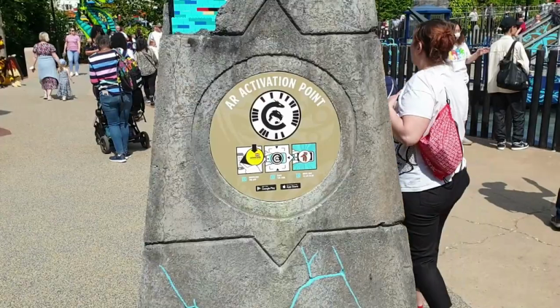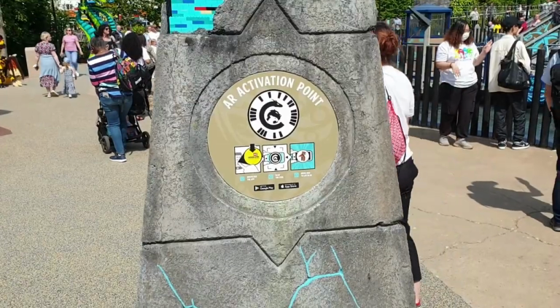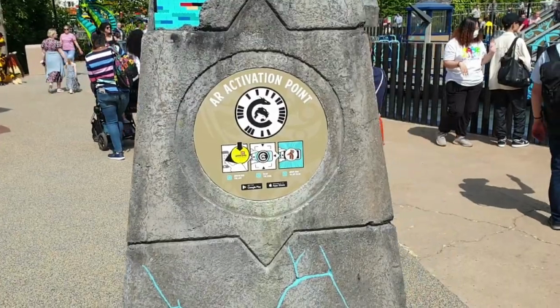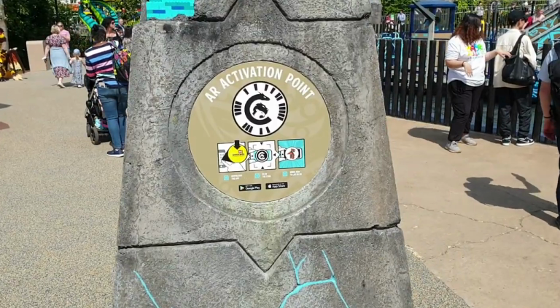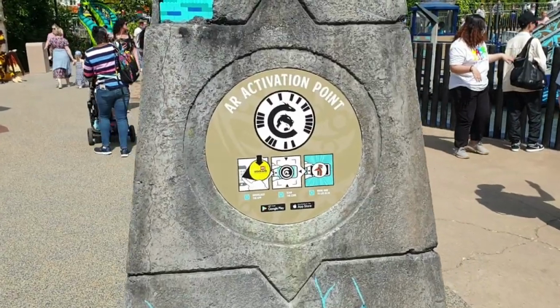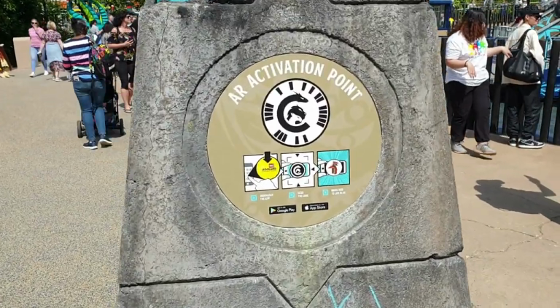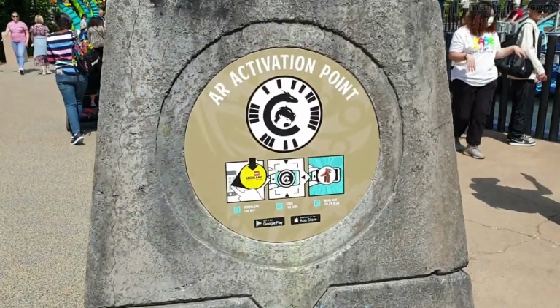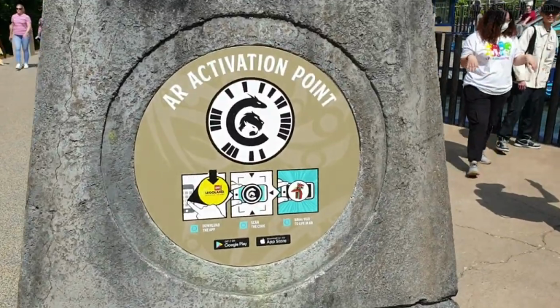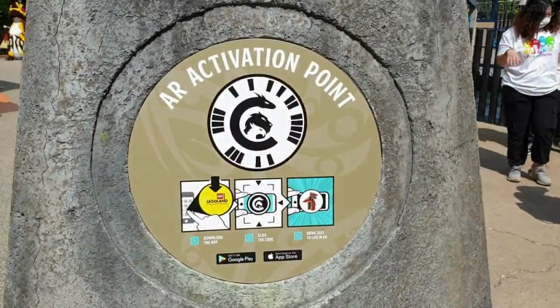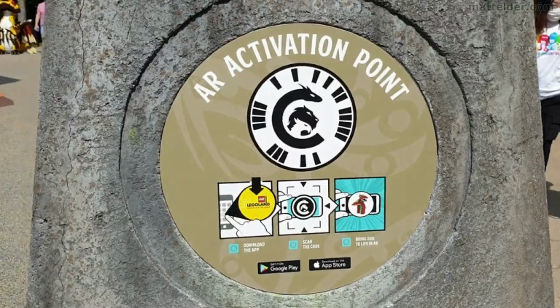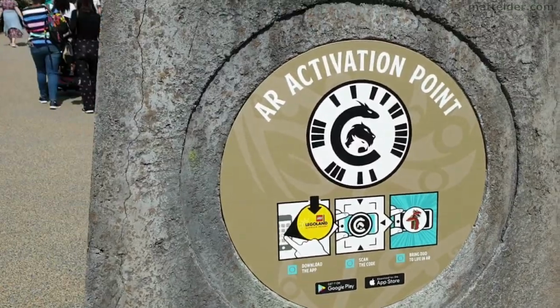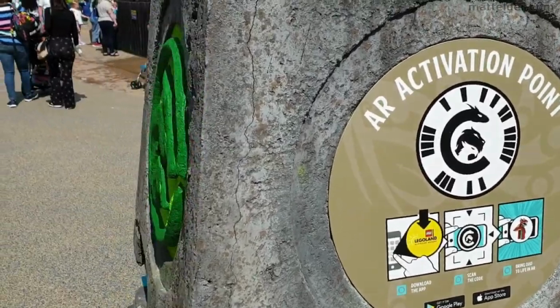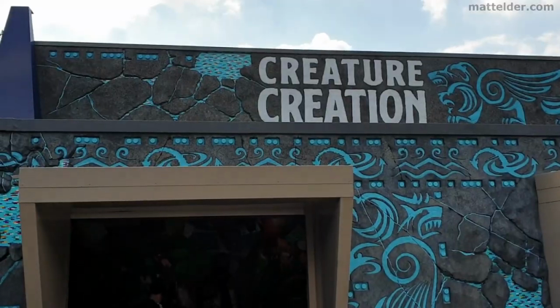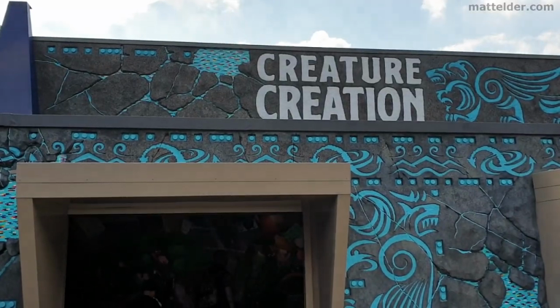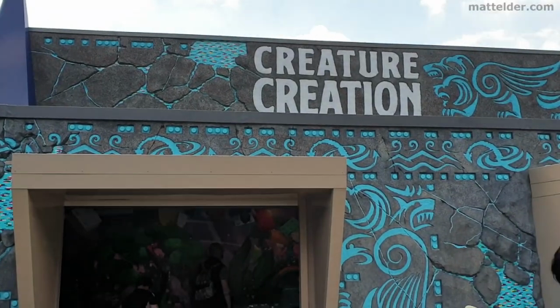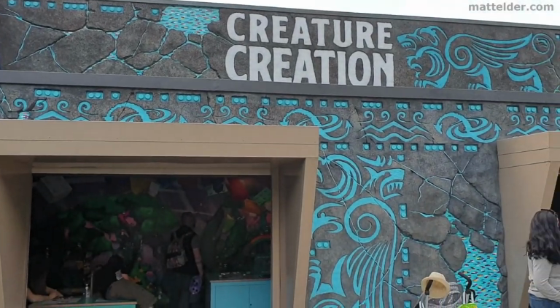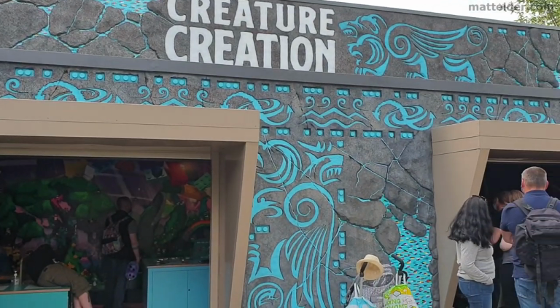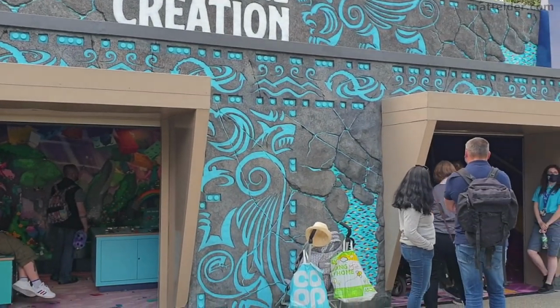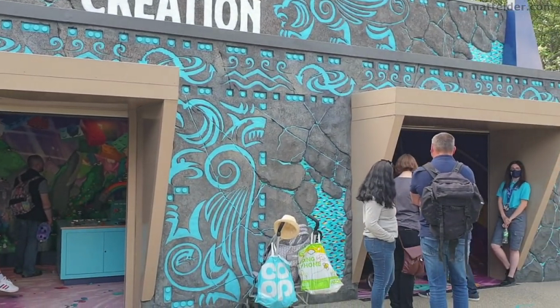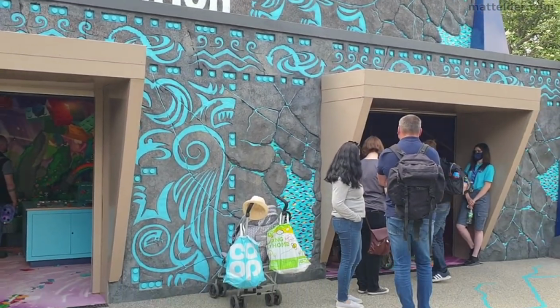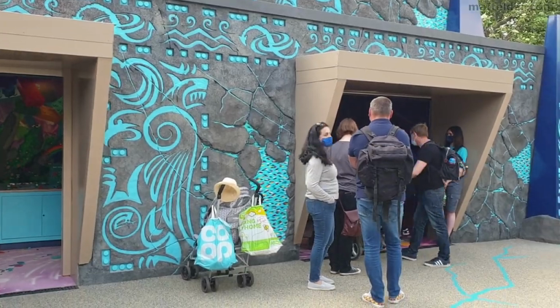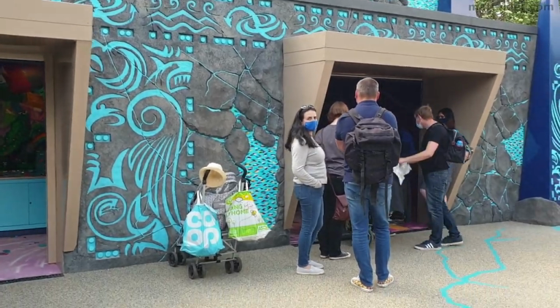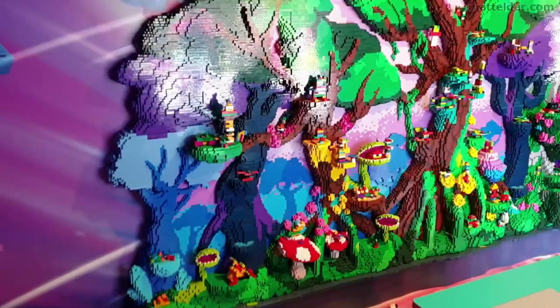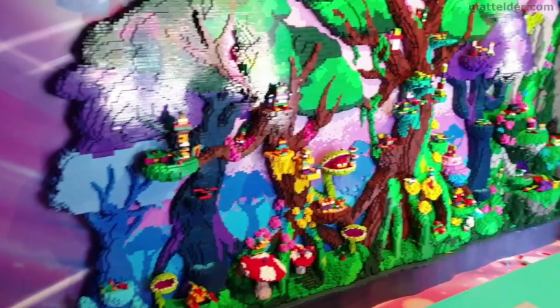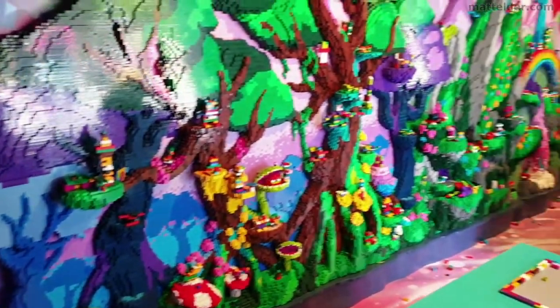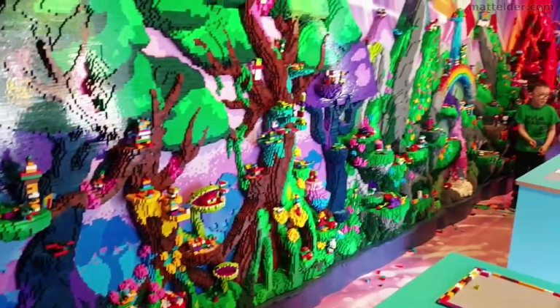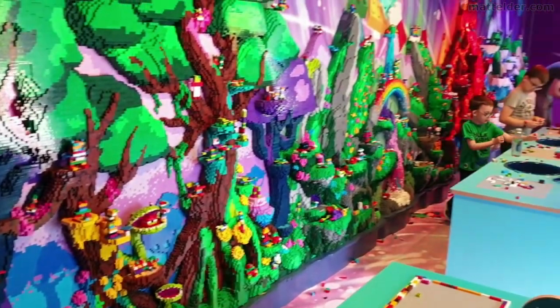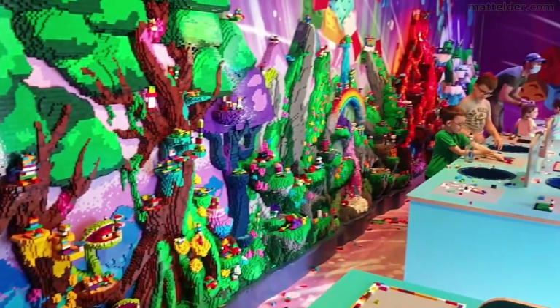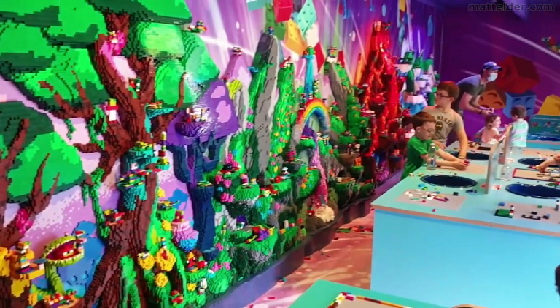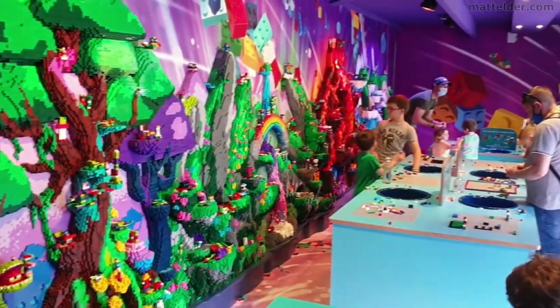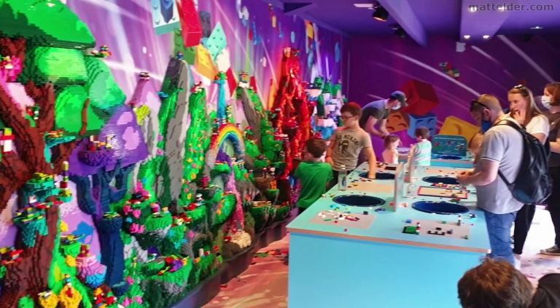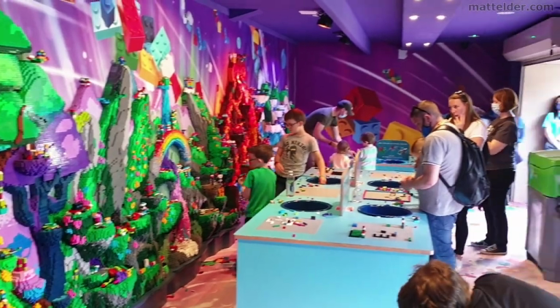You've also got some AR activation points for the app that you can download. There's also a creature creation area where you can build some creatures with Lego — you go through, build your creature, and then put it on this light relief little Lego sculpture.